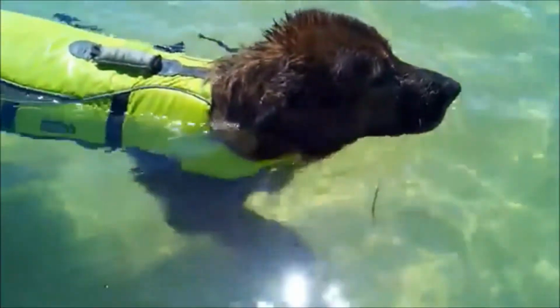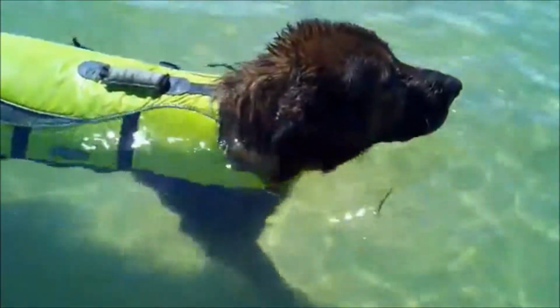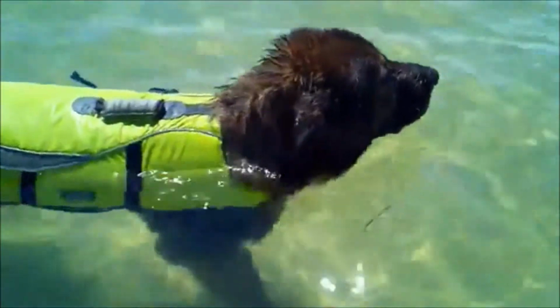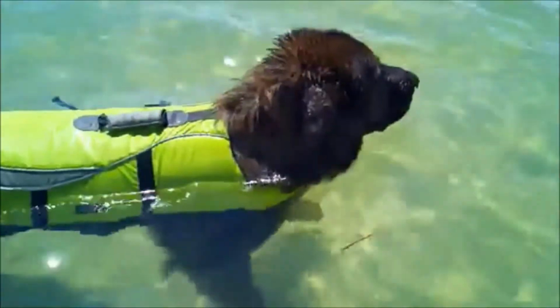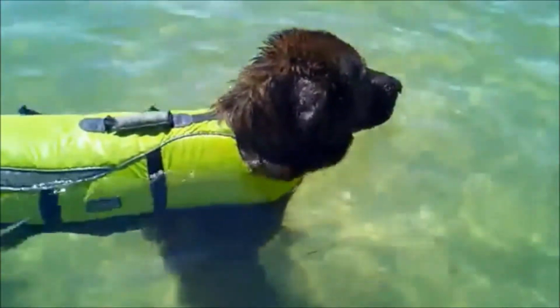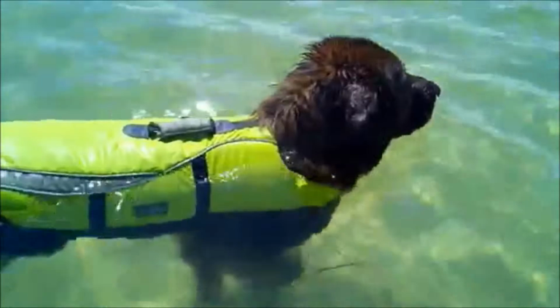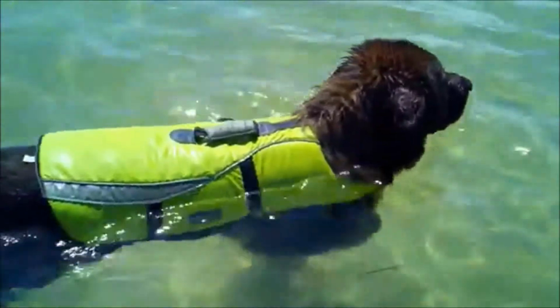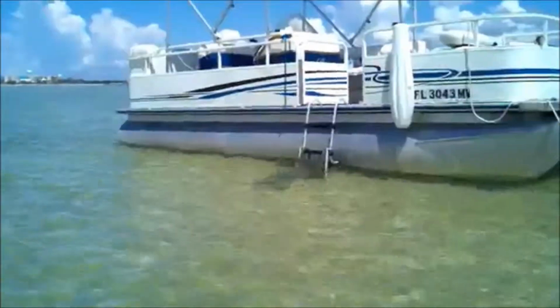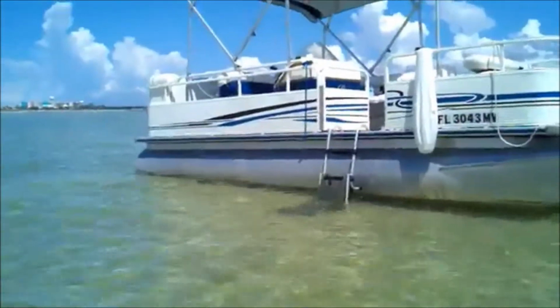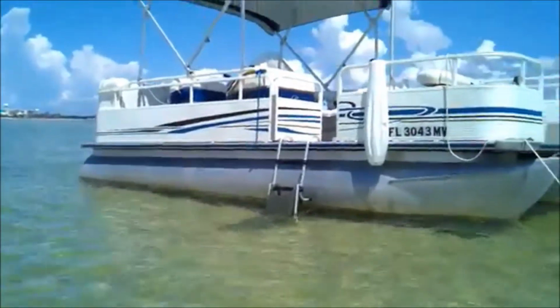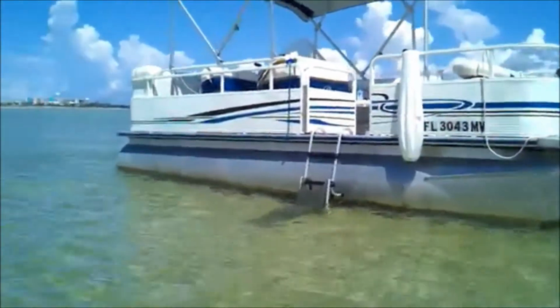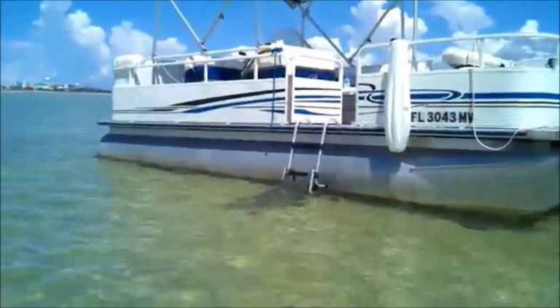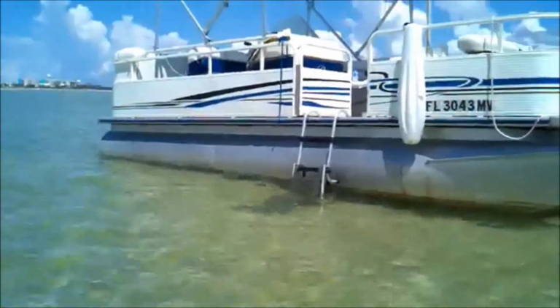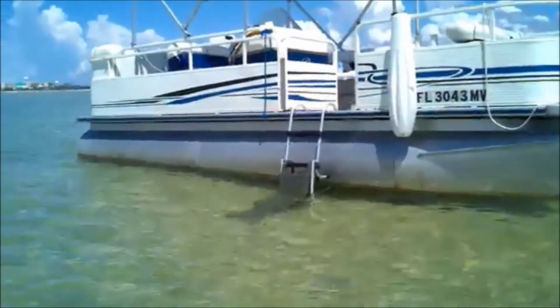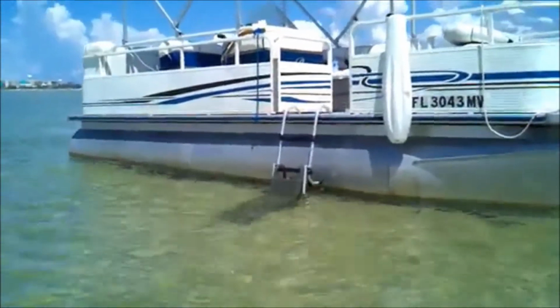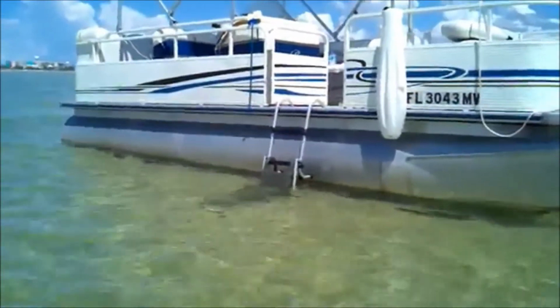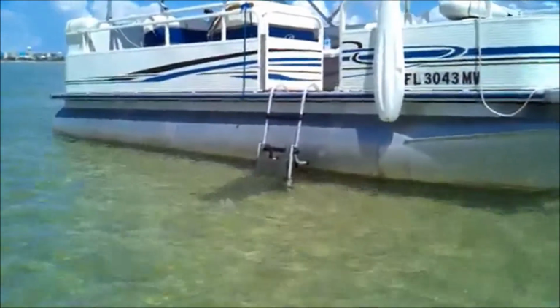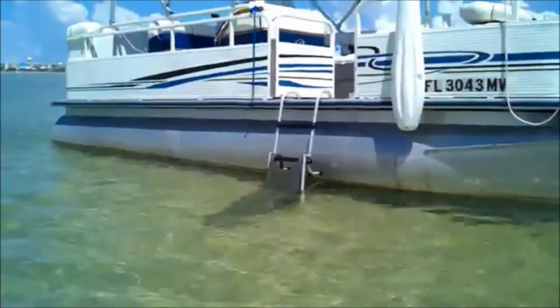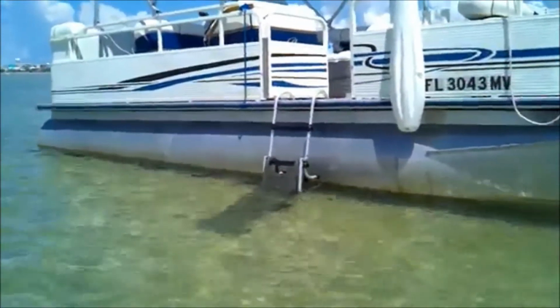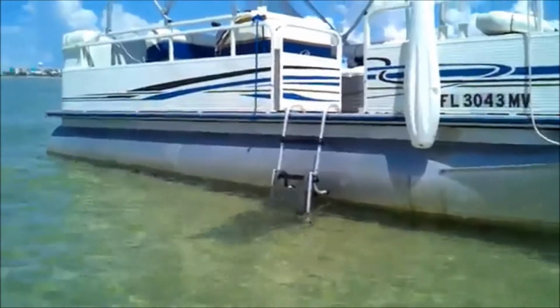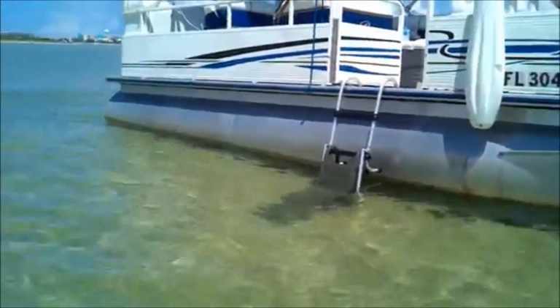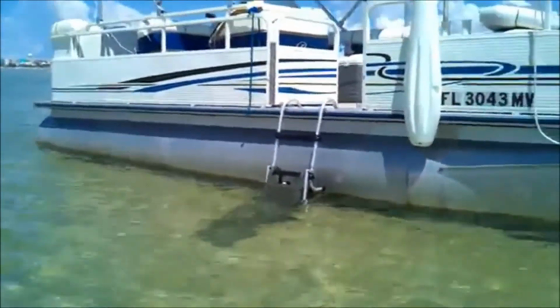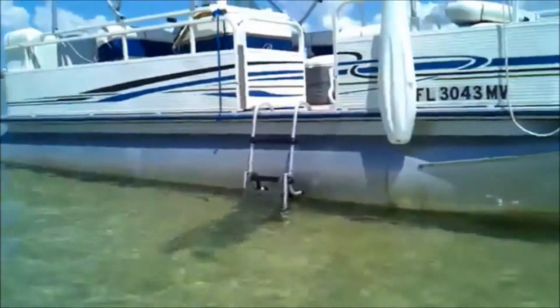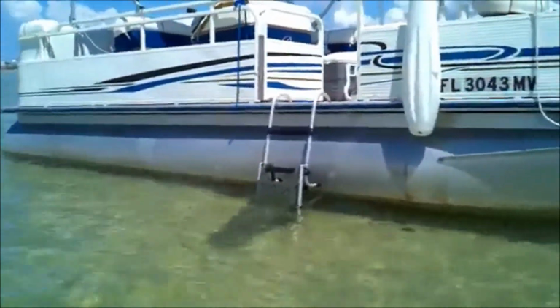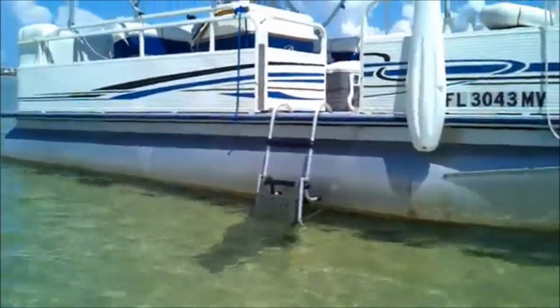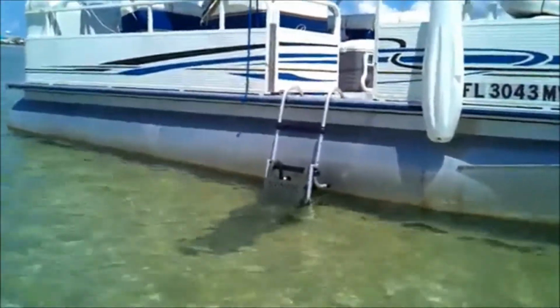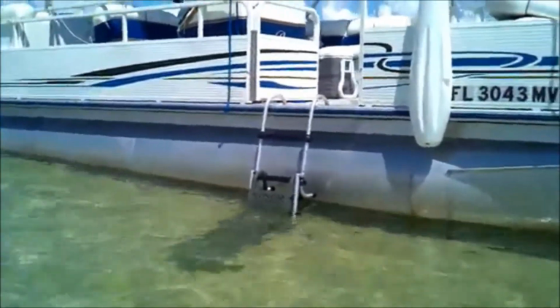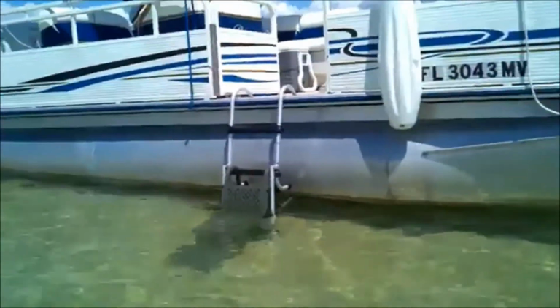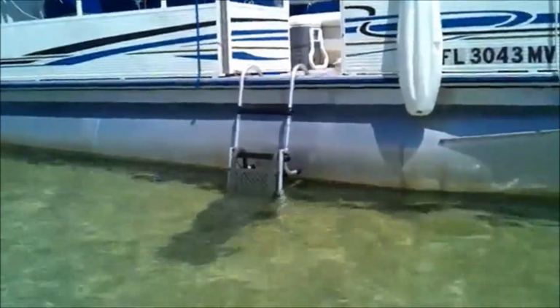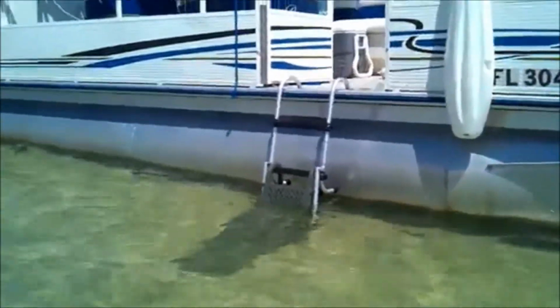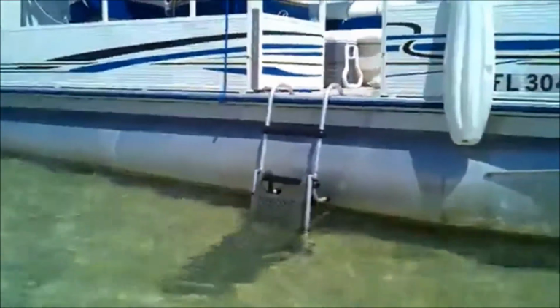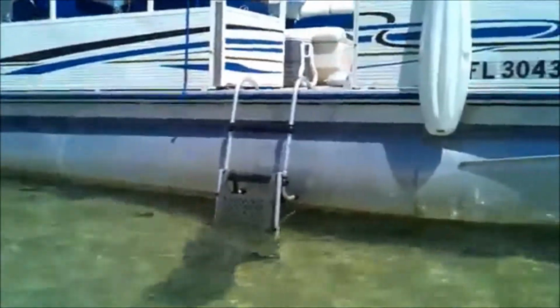I like that part up underneath his neck, especially in the salt water — keeps his mouth elevated just enough so that water doesn't stay all in his mouth and upset his tummy later.